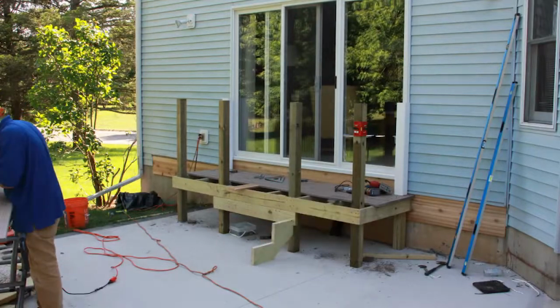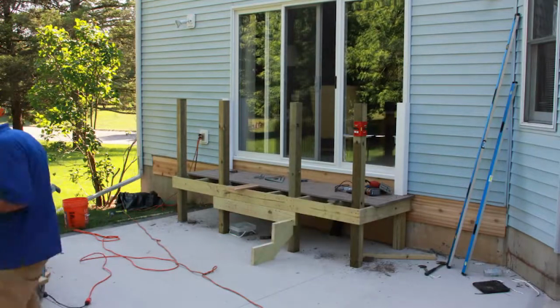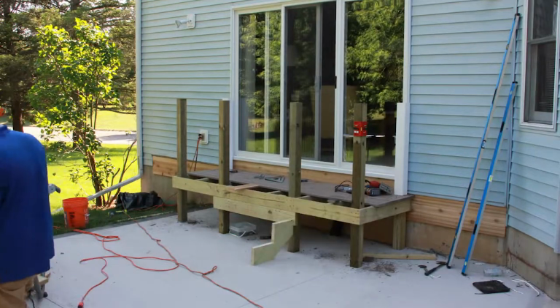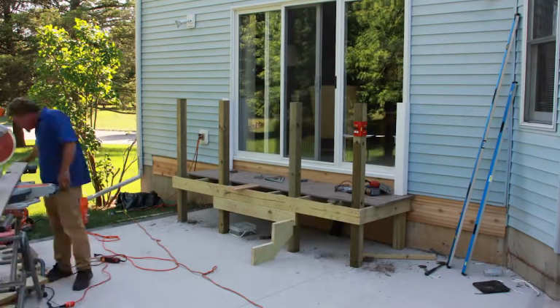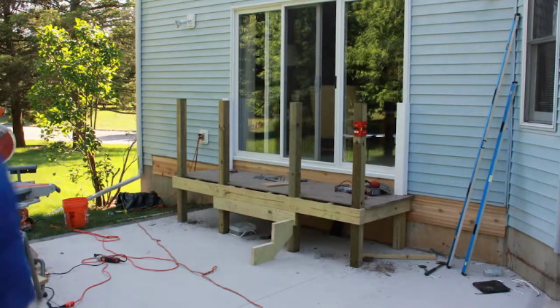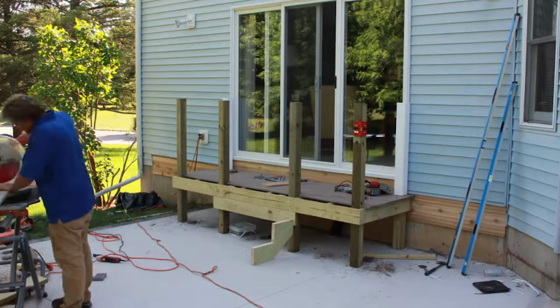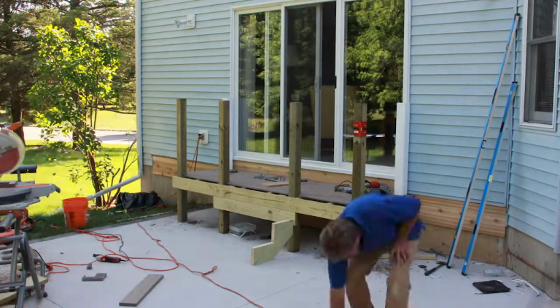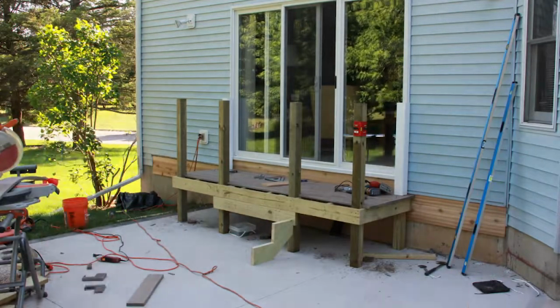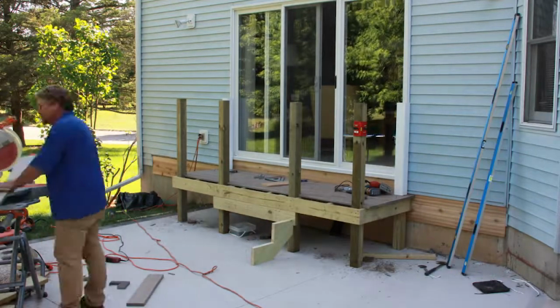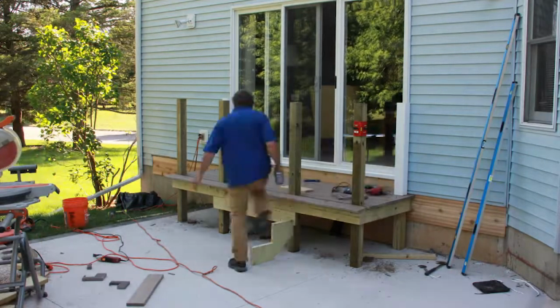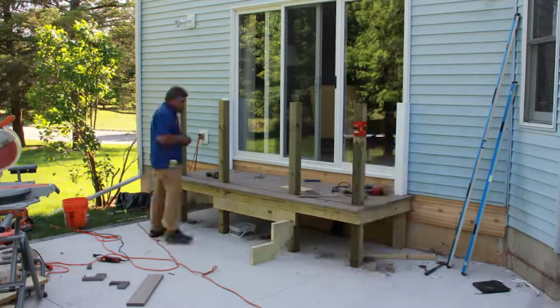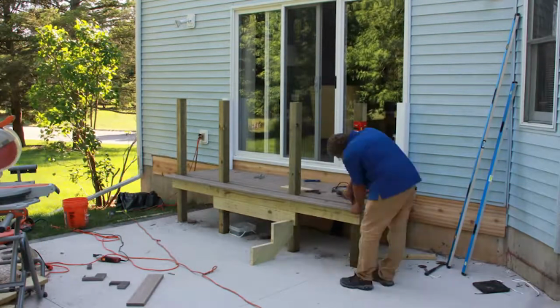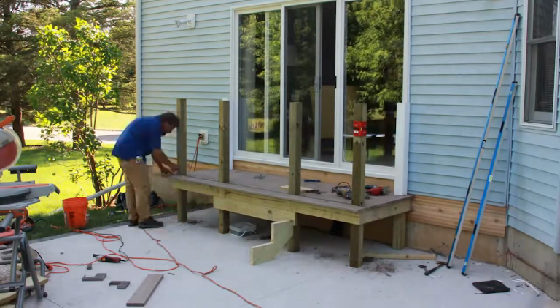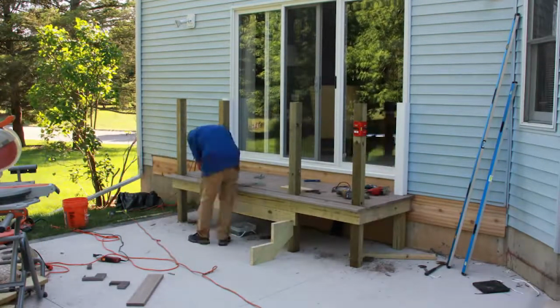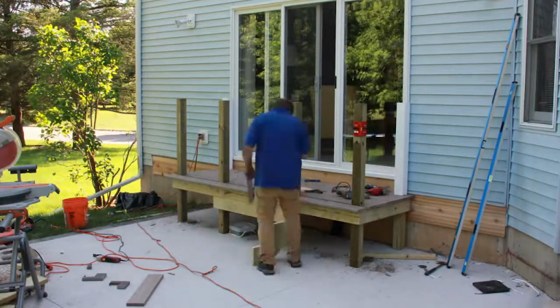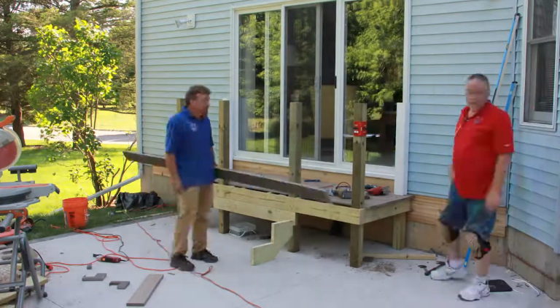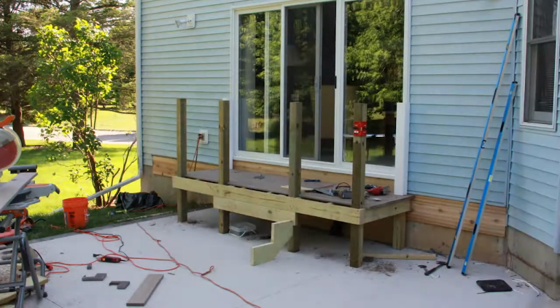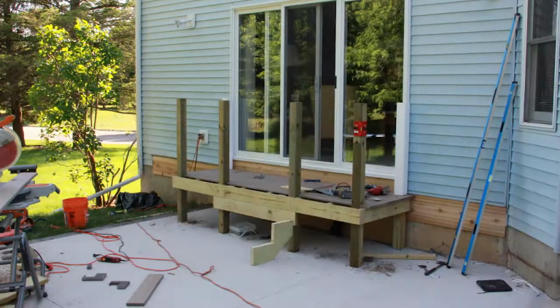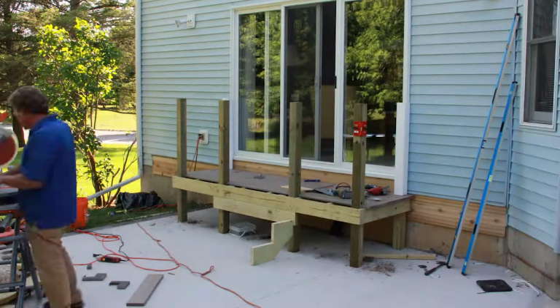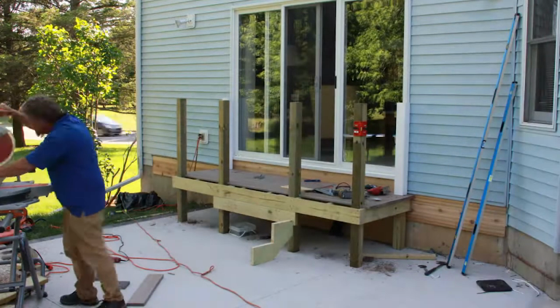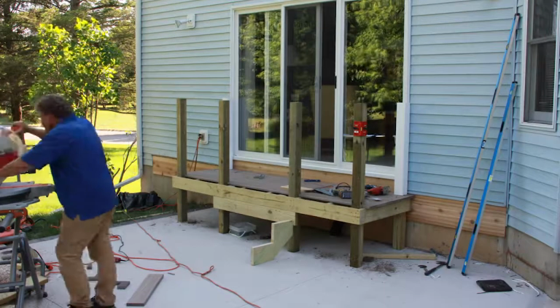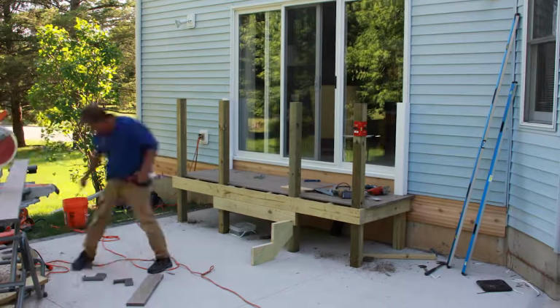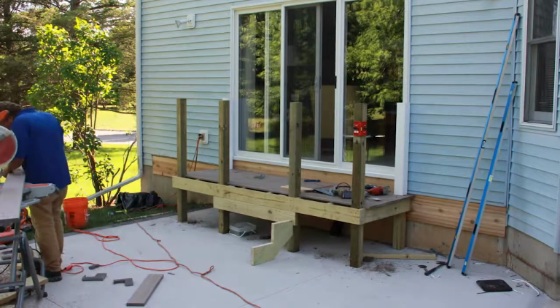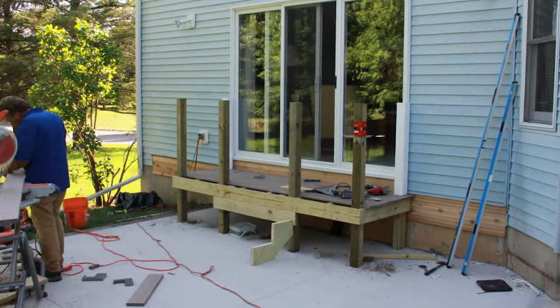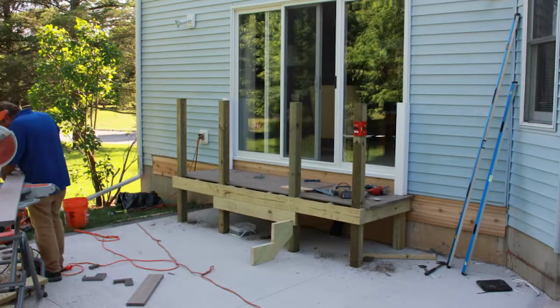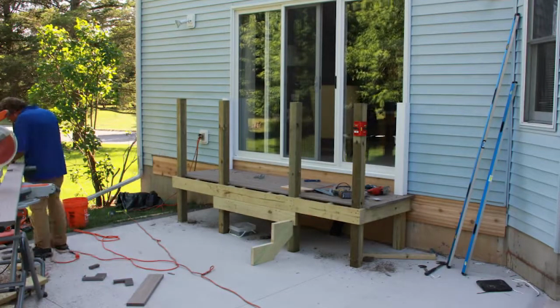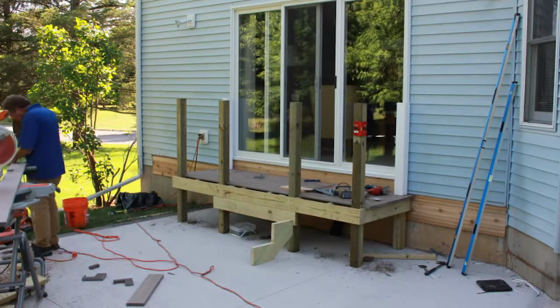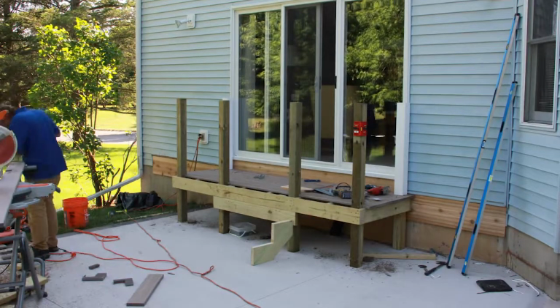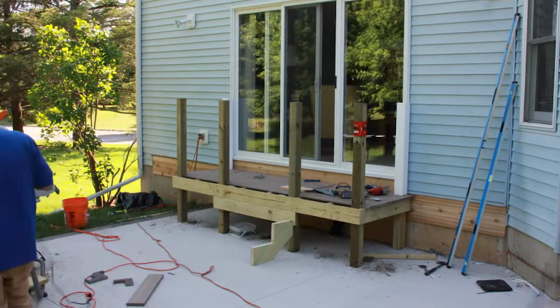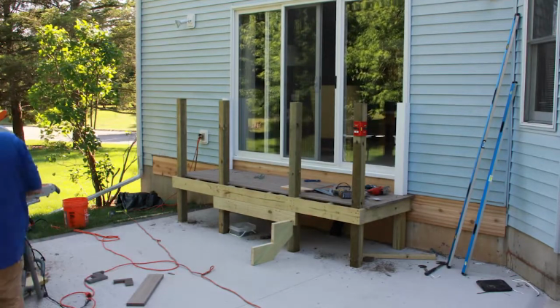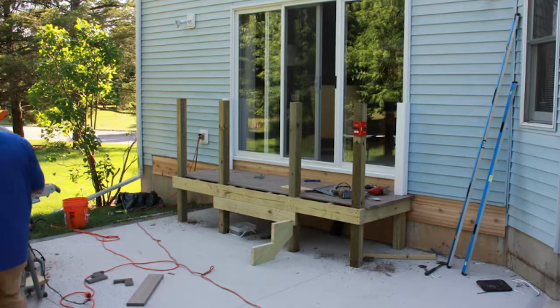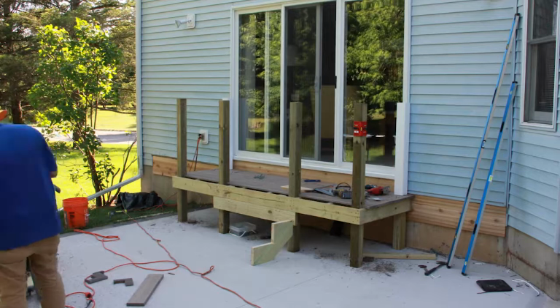It helps to have electricity and it helps to have extension cords — I probably don't even need to say that. And if you have an electric saw that's even better, because then you can make use of that electricity.